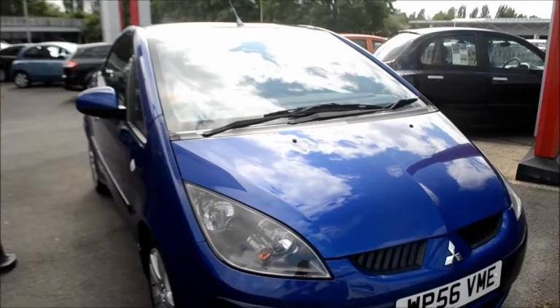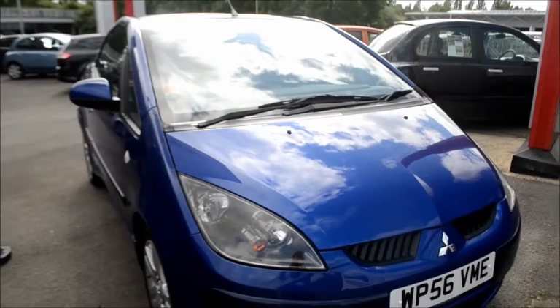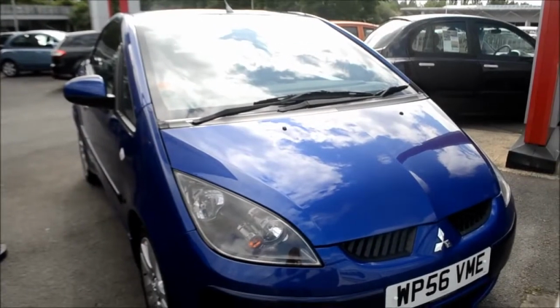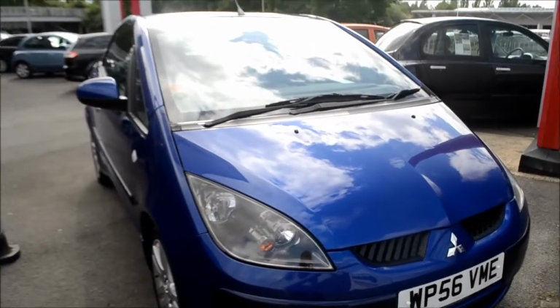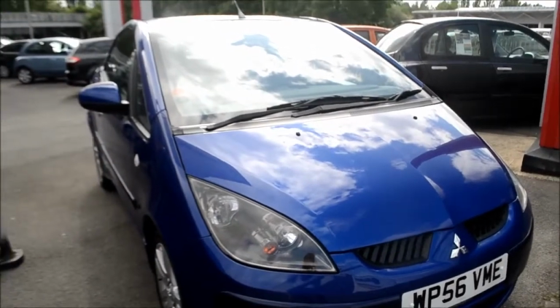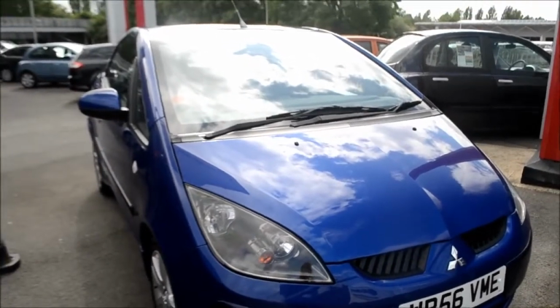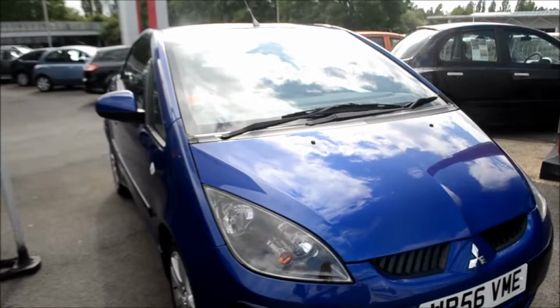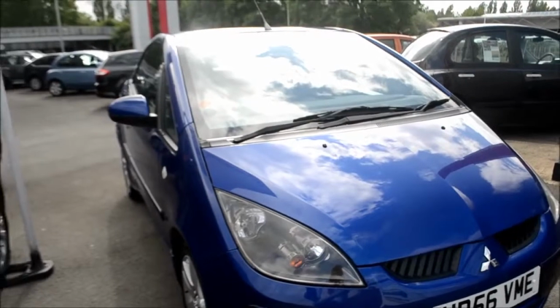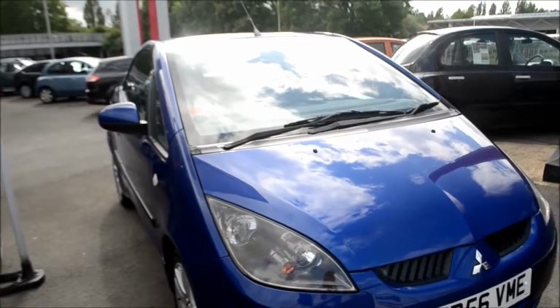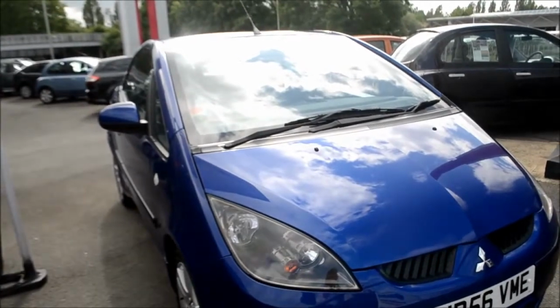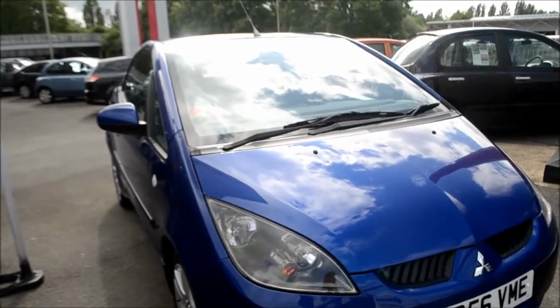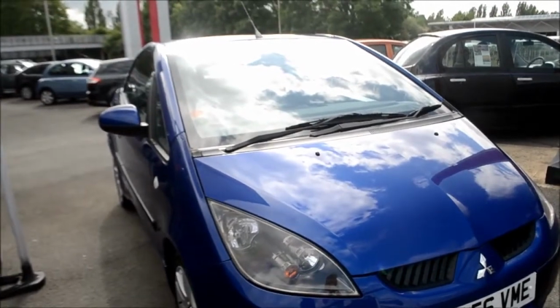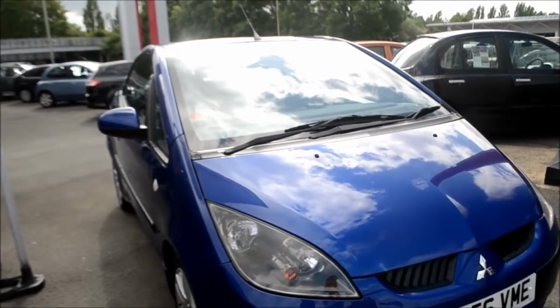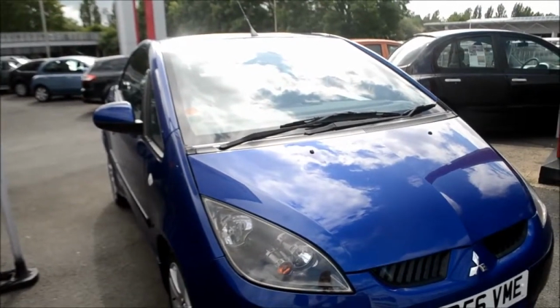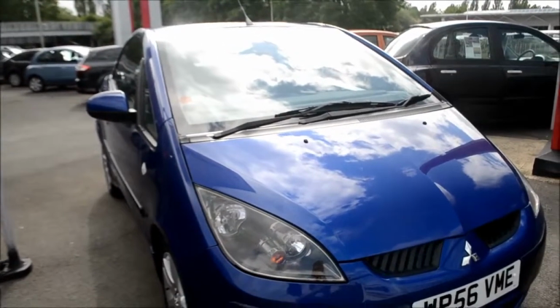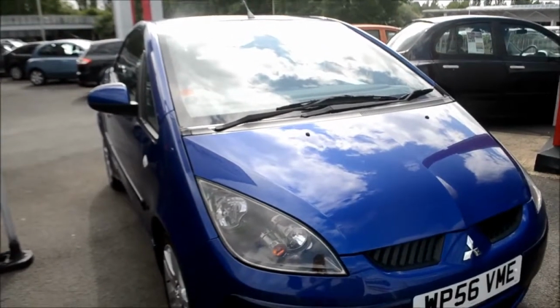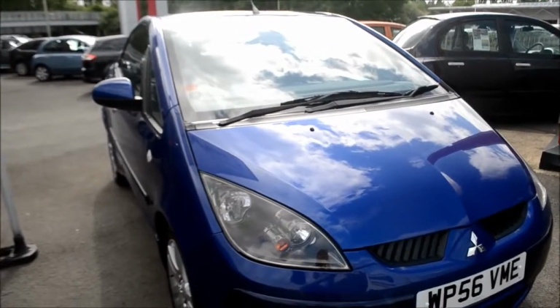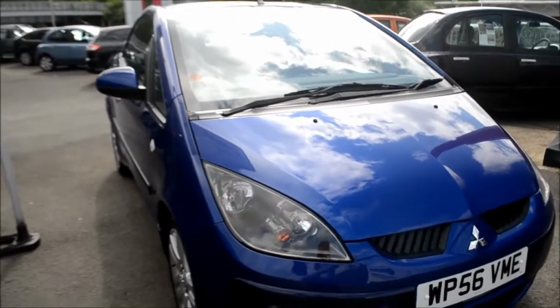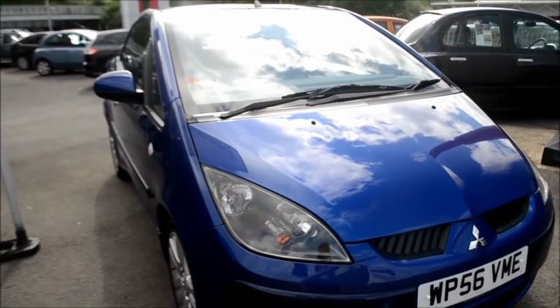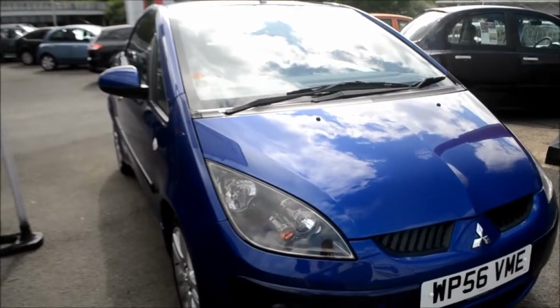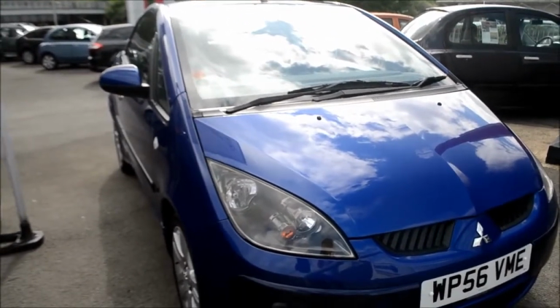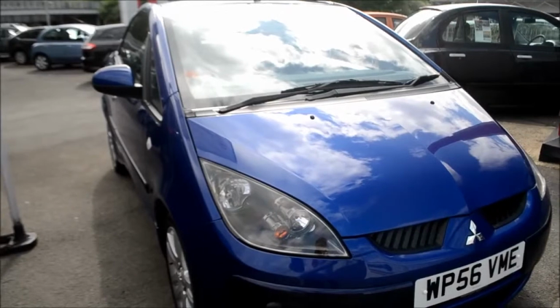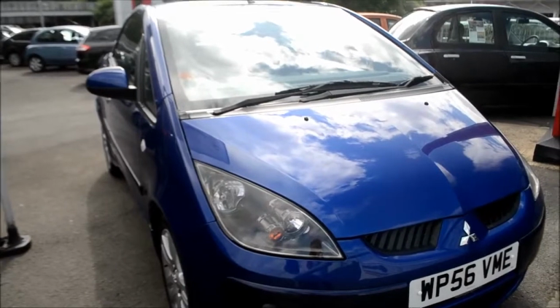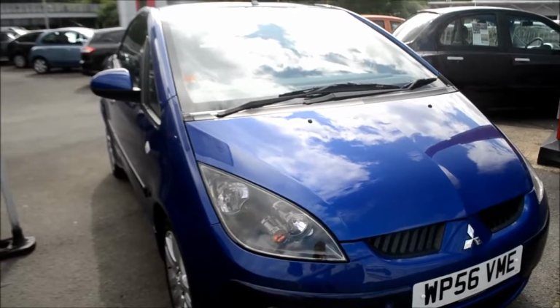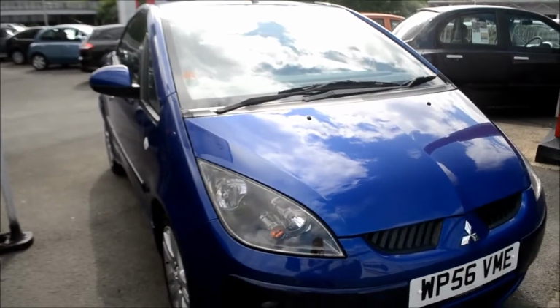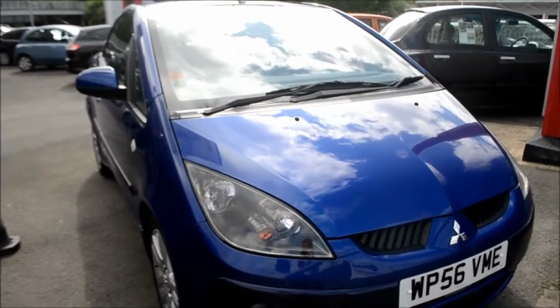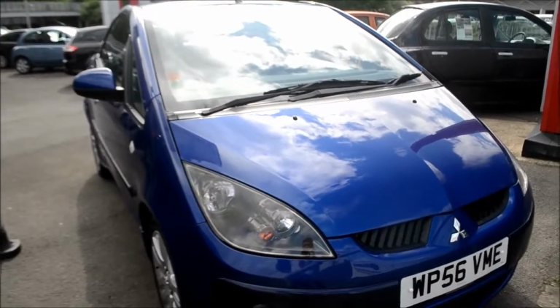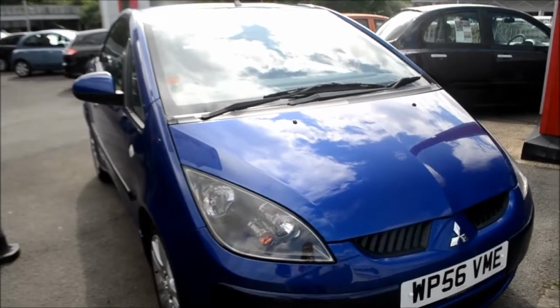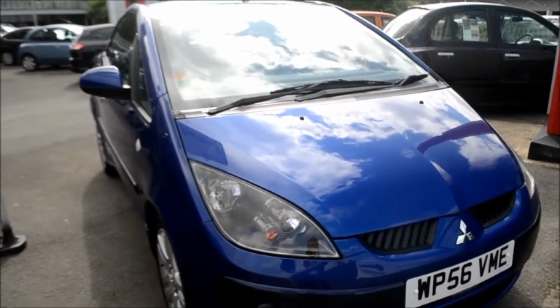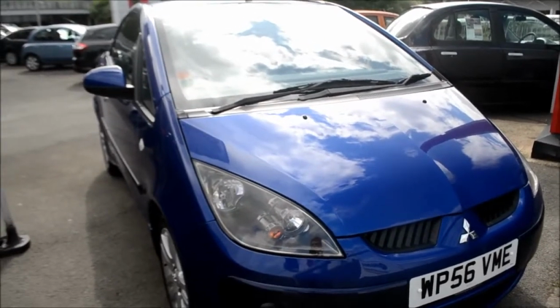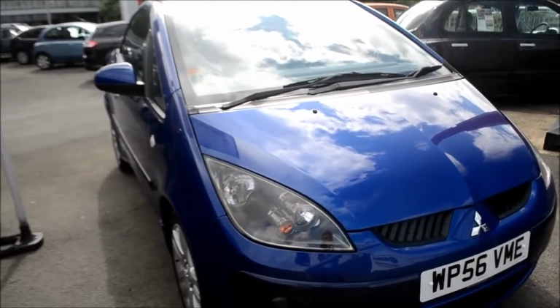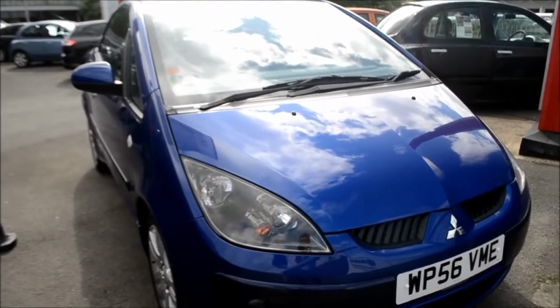Welcome to Wessex Garages Gloucester. Here today we have the Mitsubishi Colt CZC Turbo. This vehicle was first registered in 2007, and this particular model is a 1.5 litre diesel engine.